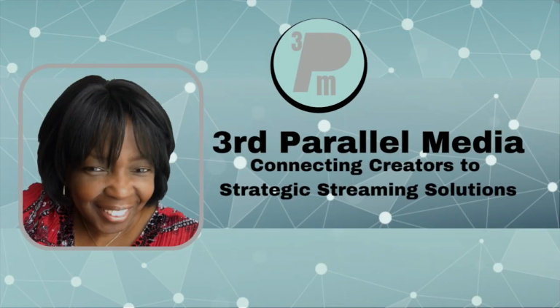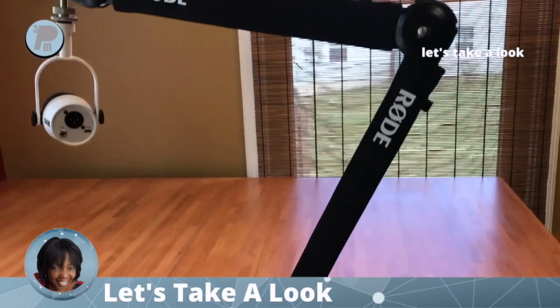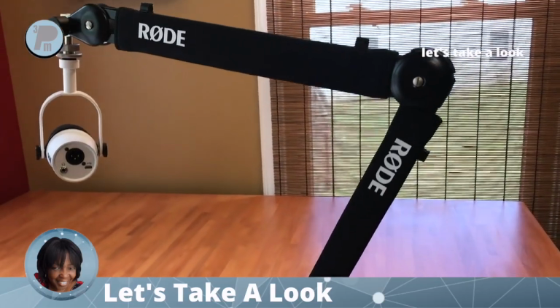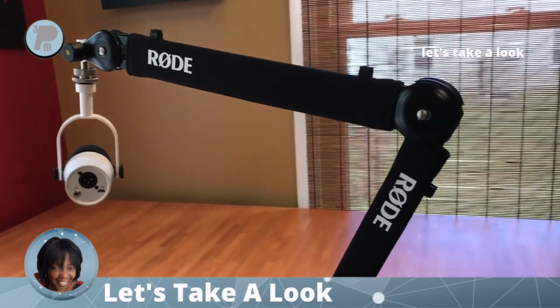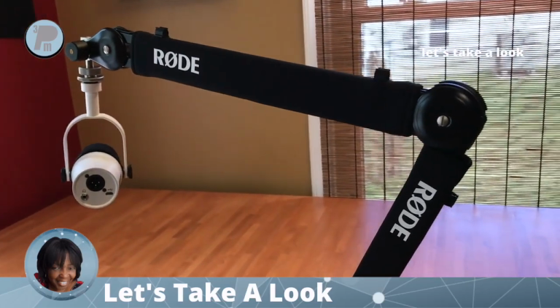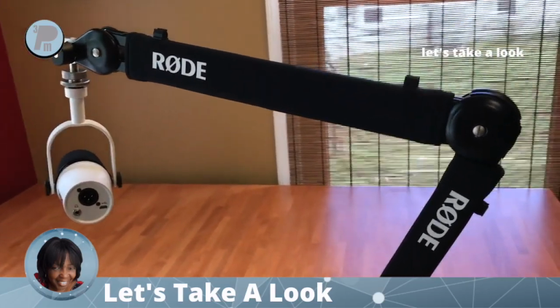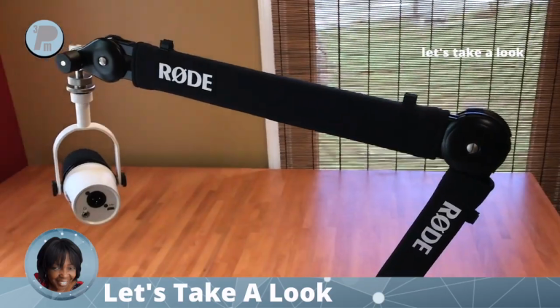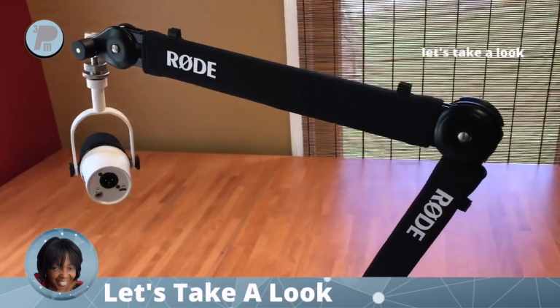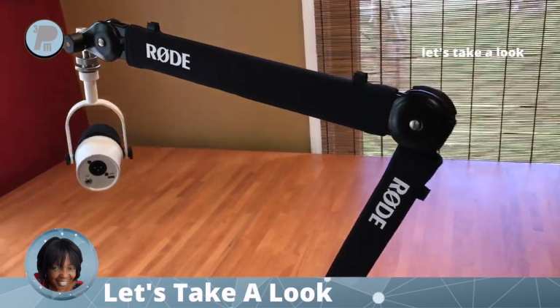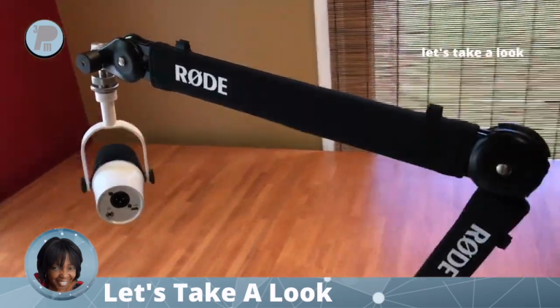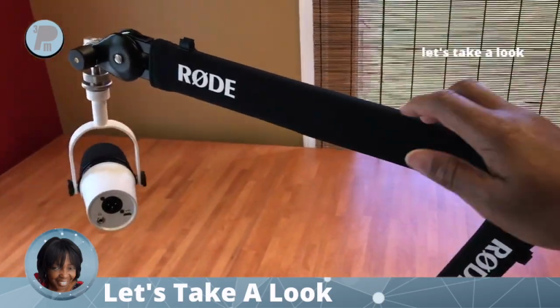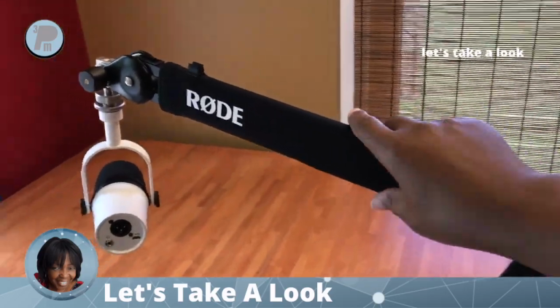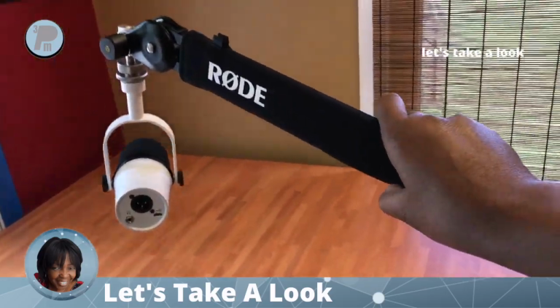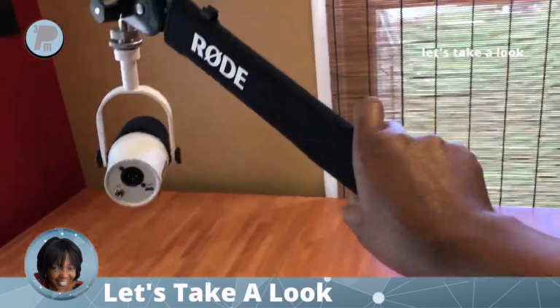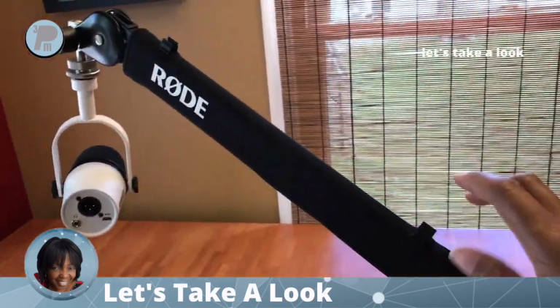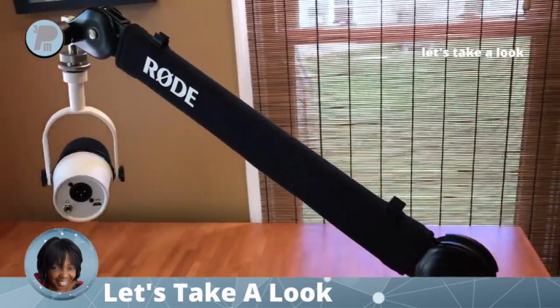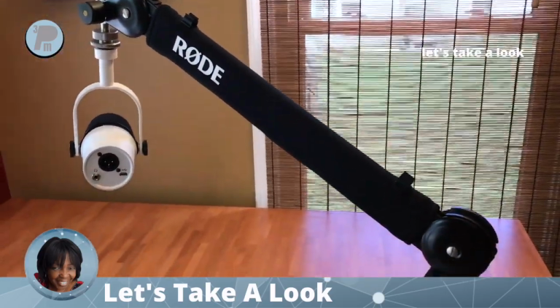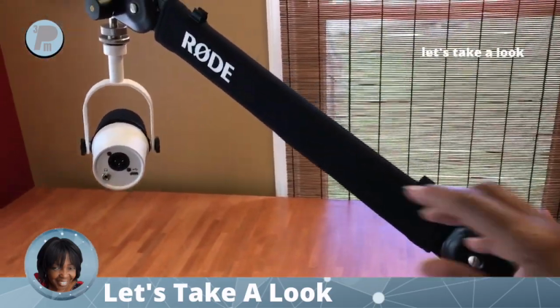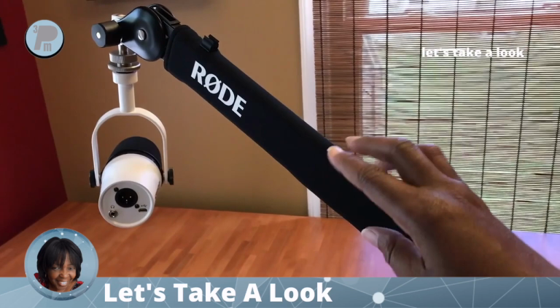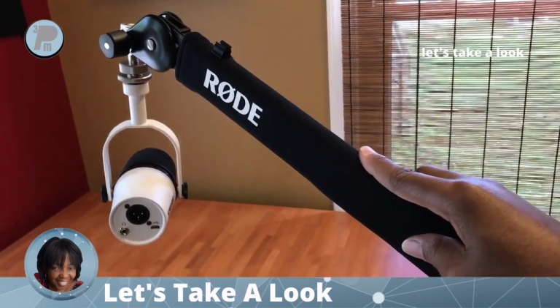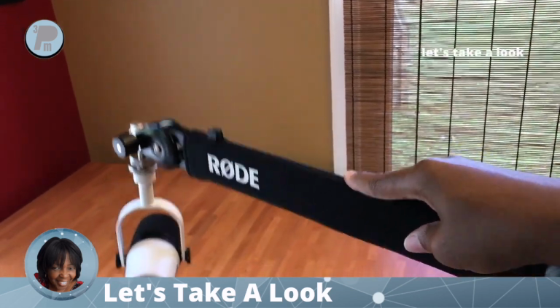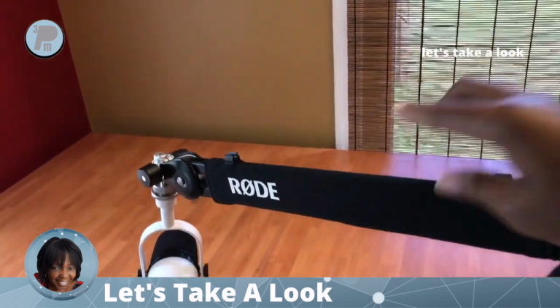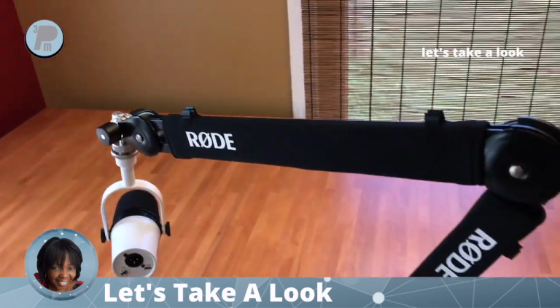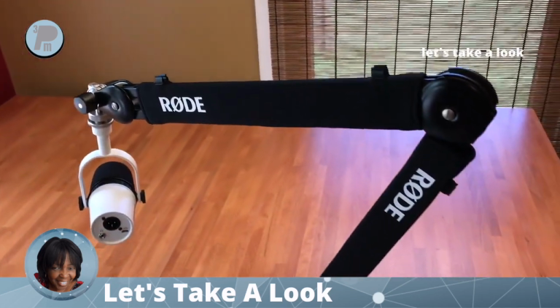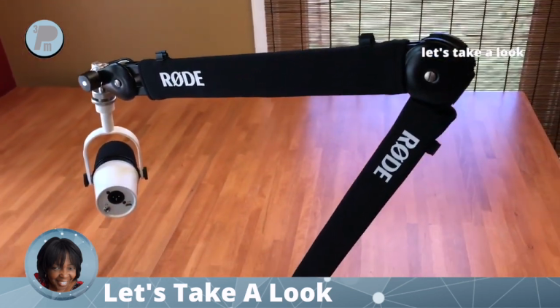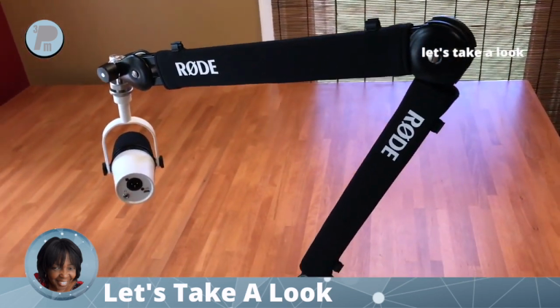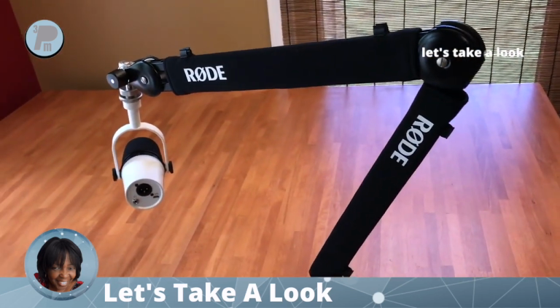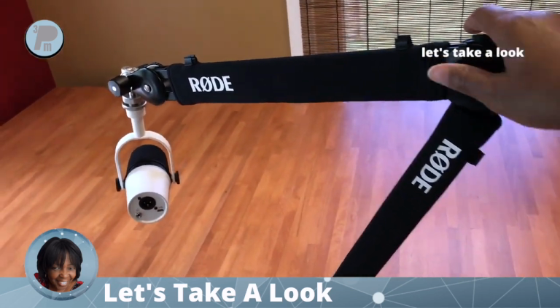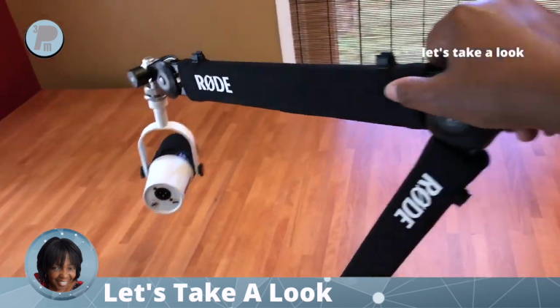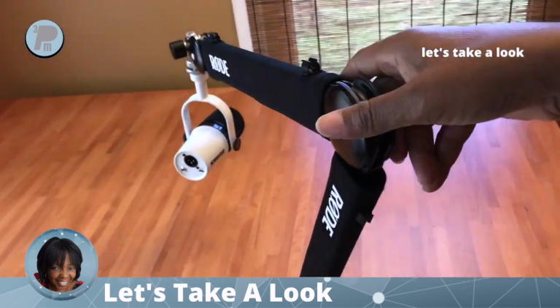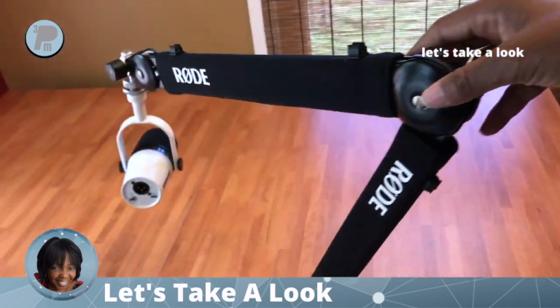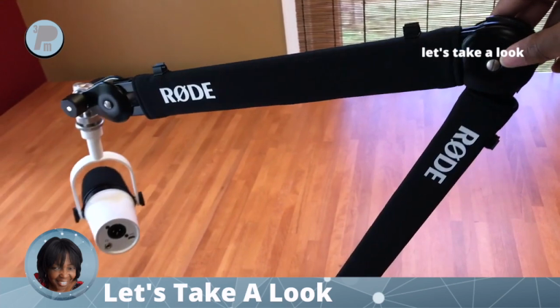This is the Rode PSA1 Plus, a professional level studio boom arm. It's easy to attach multiple size microphones with an included thread adapter.